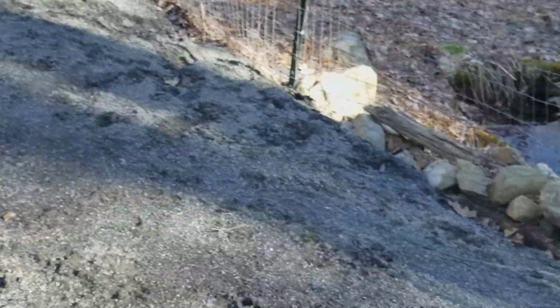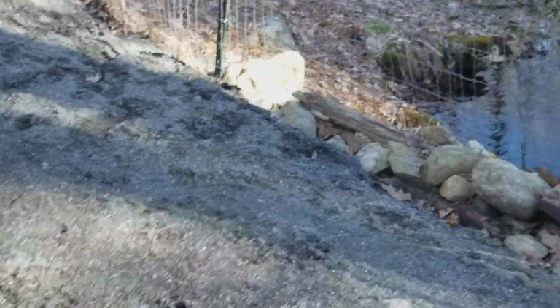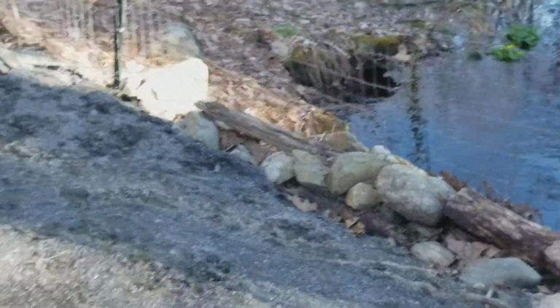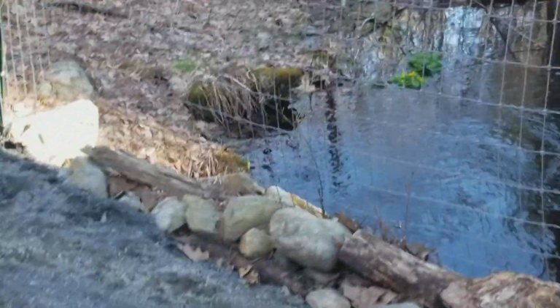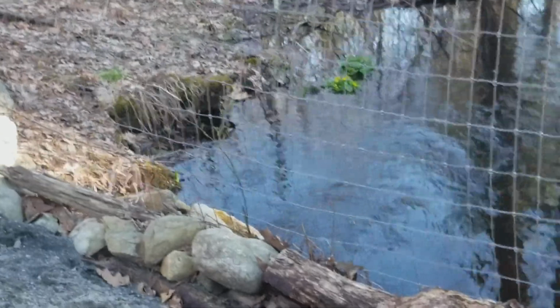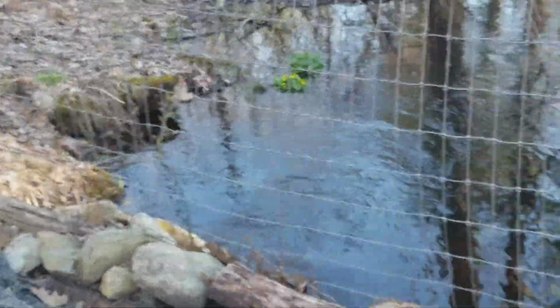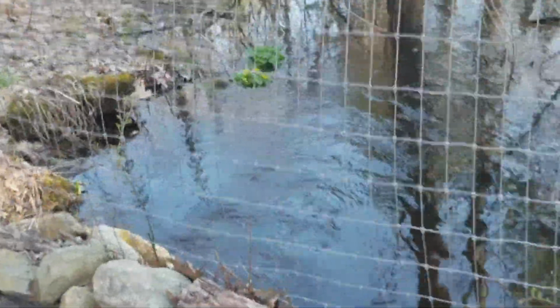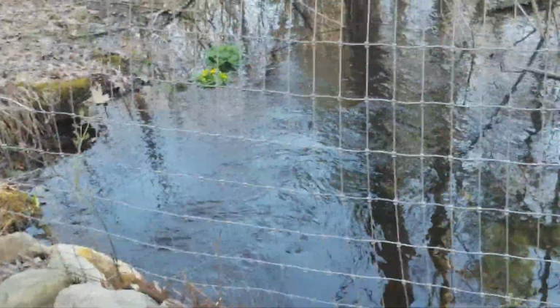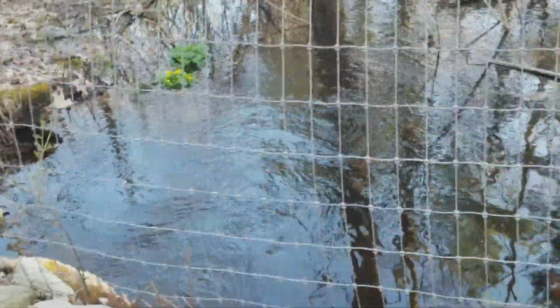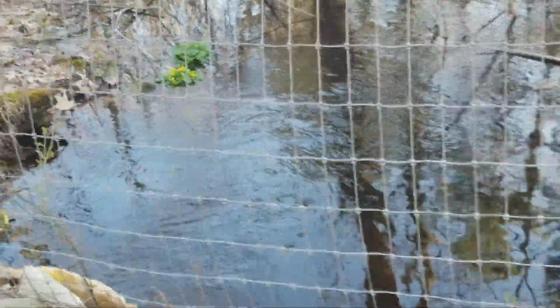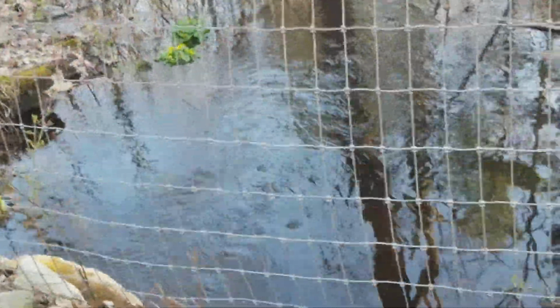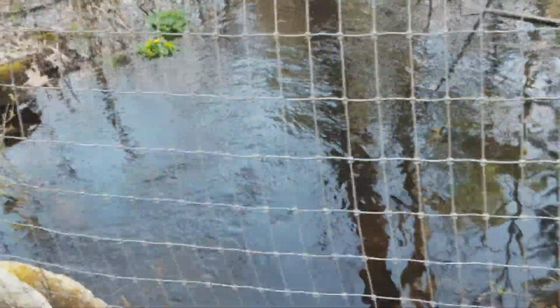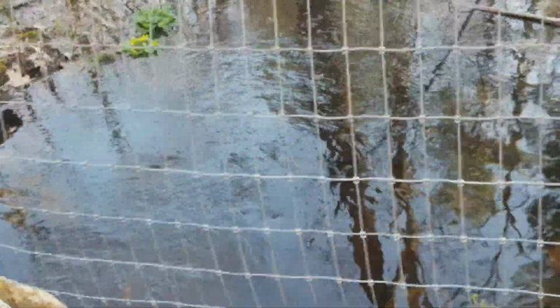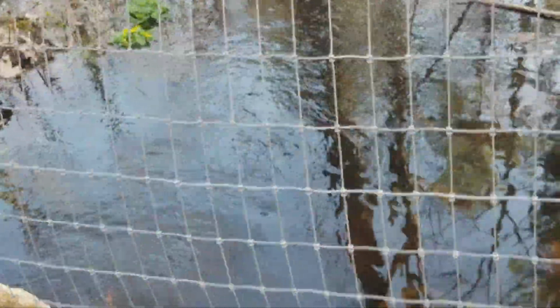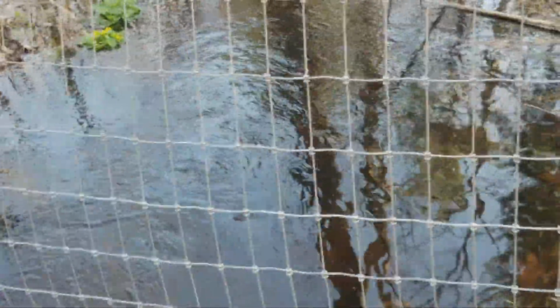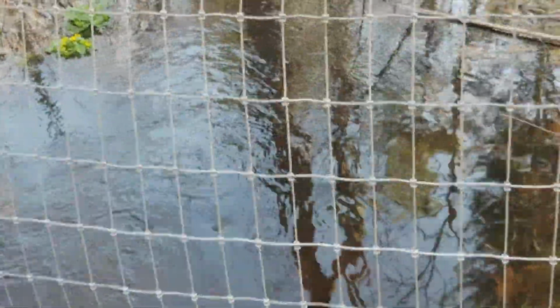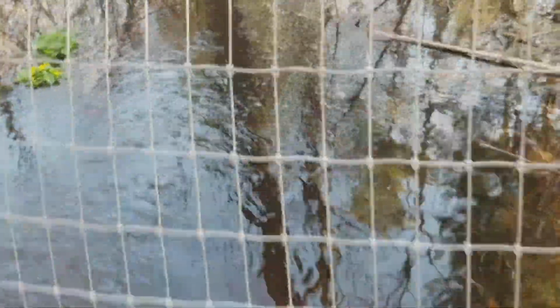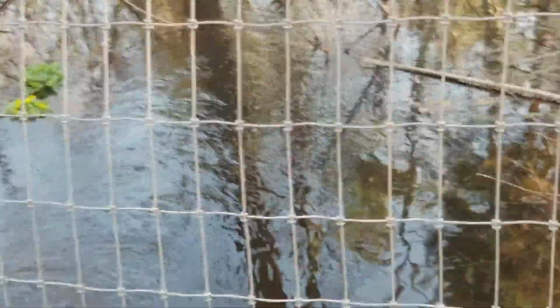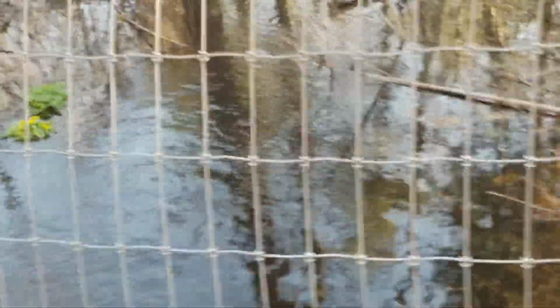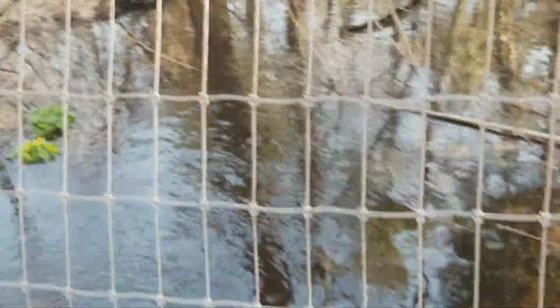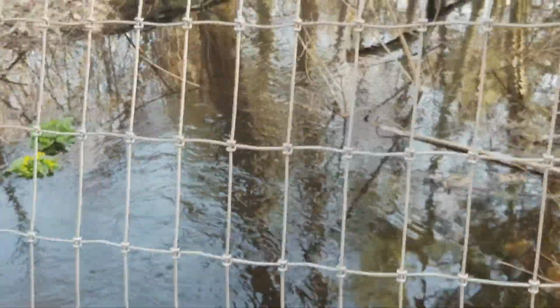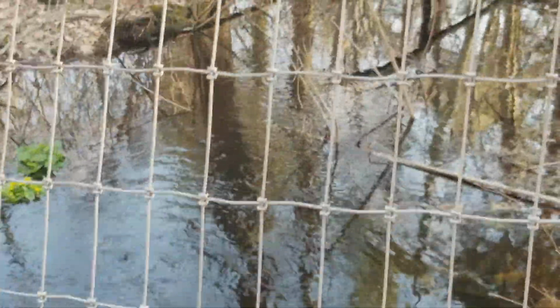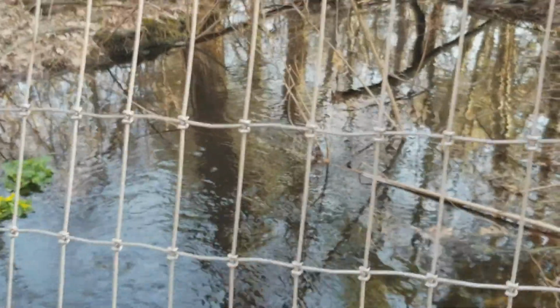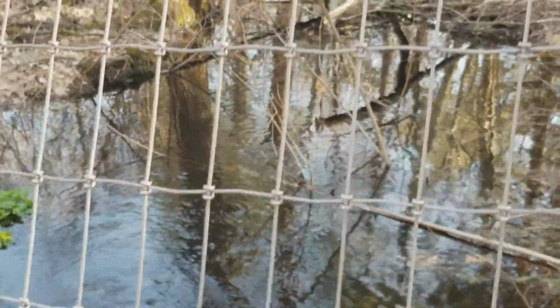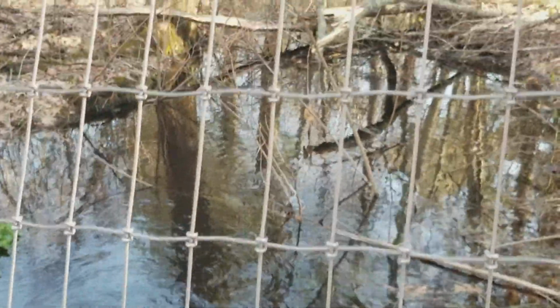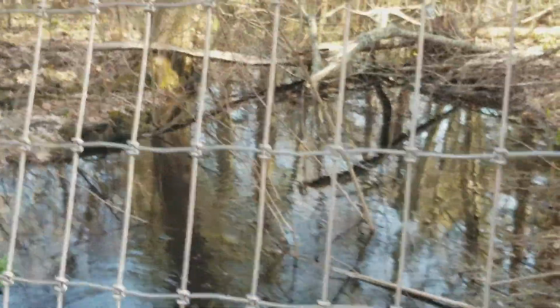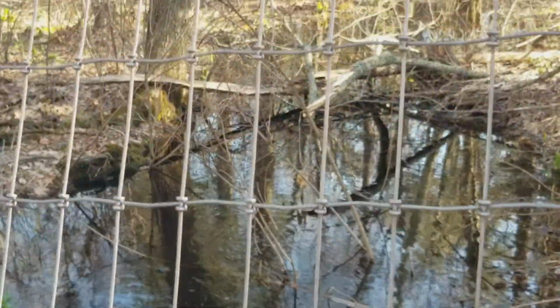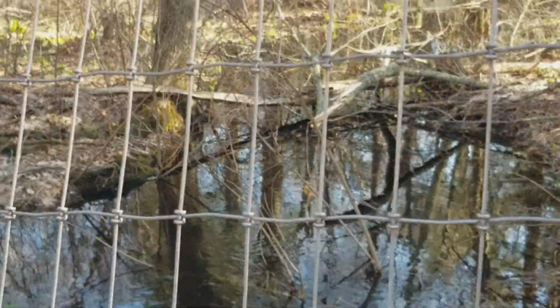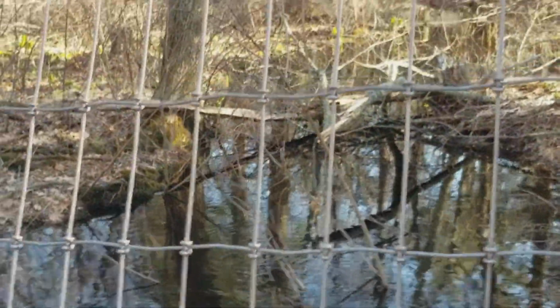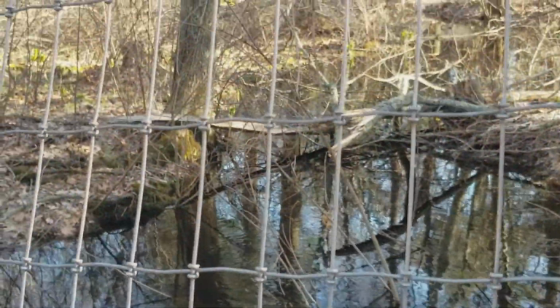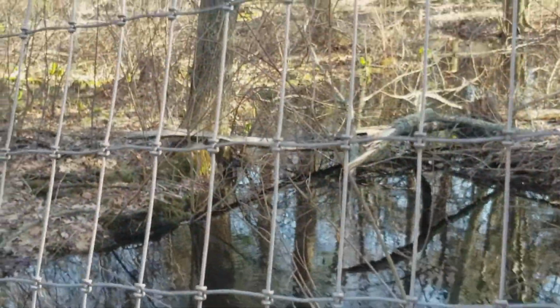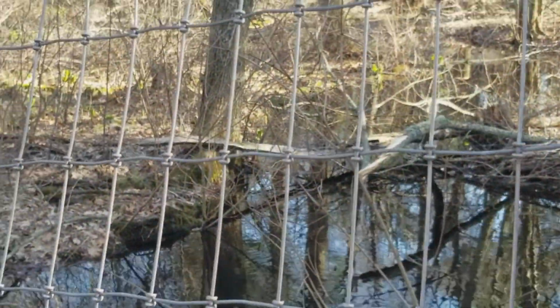I think here you may be able to see it better. The water's flowing, and it flows down into that pond that I just walked around.